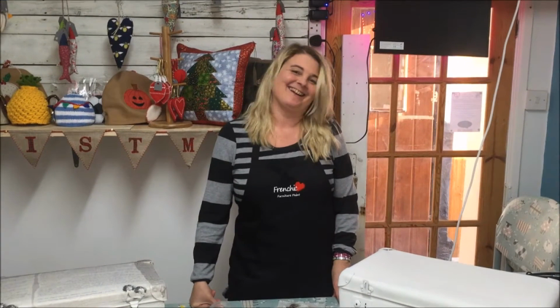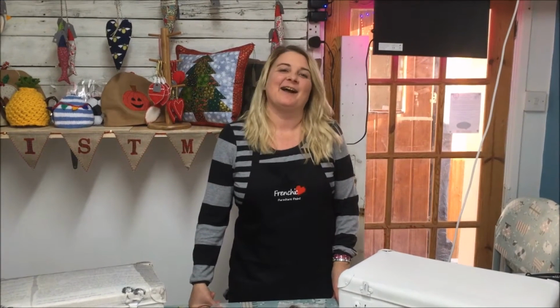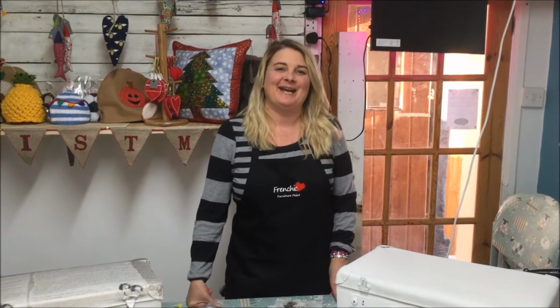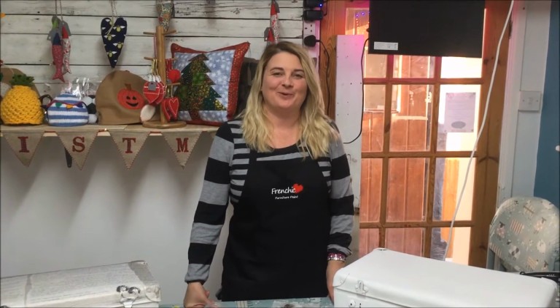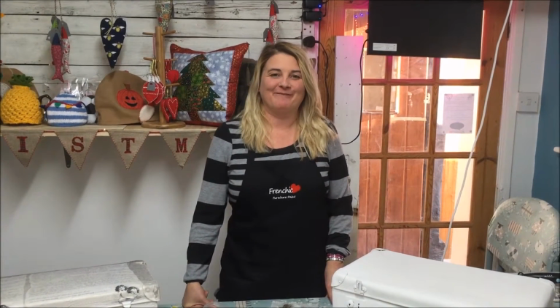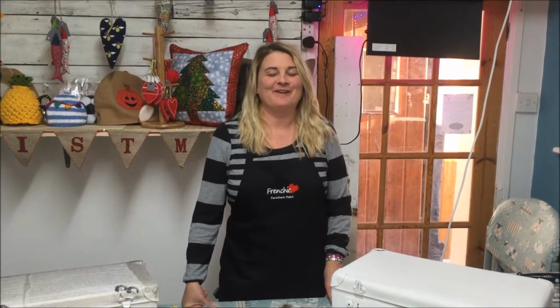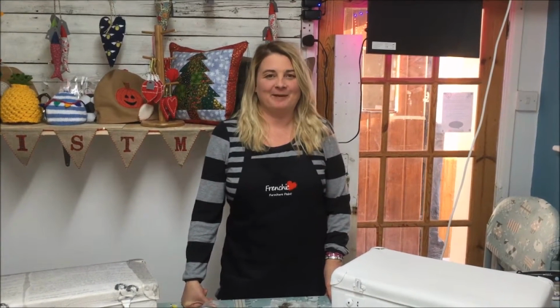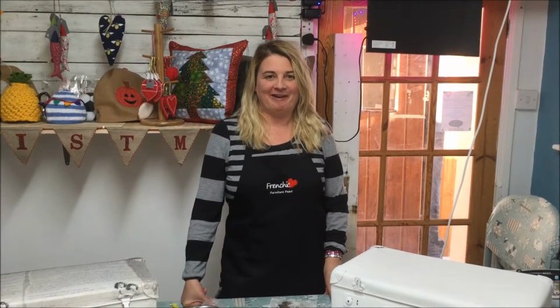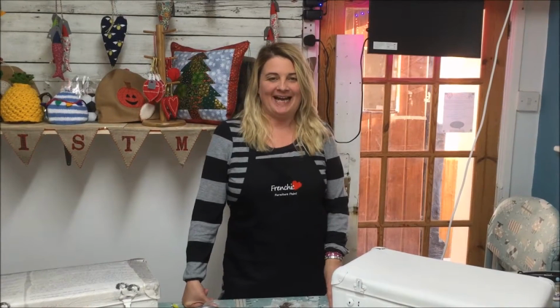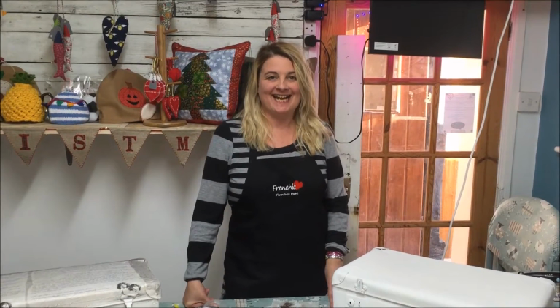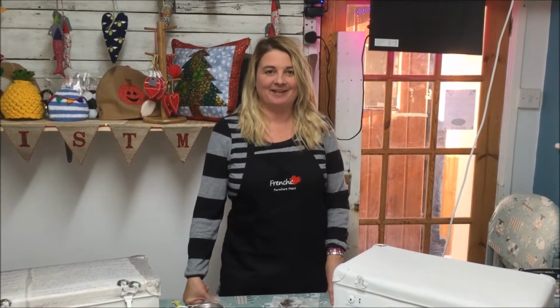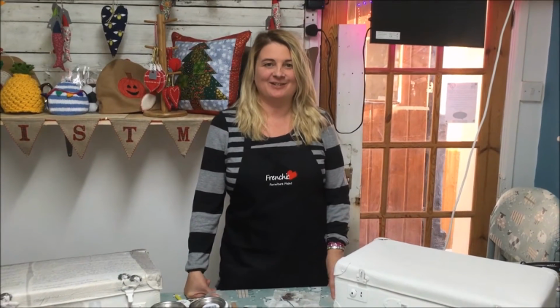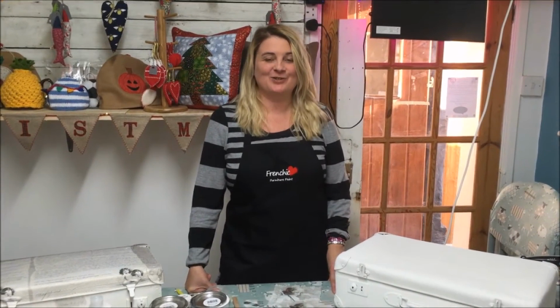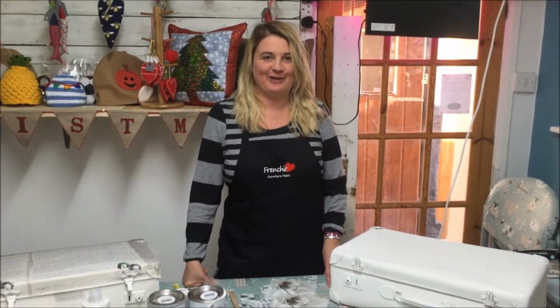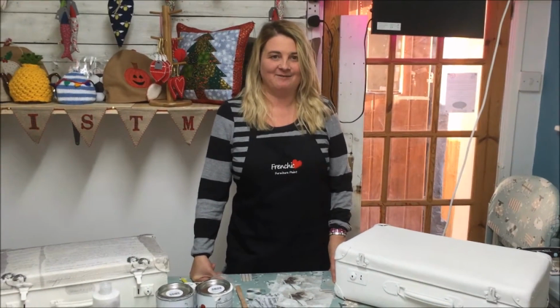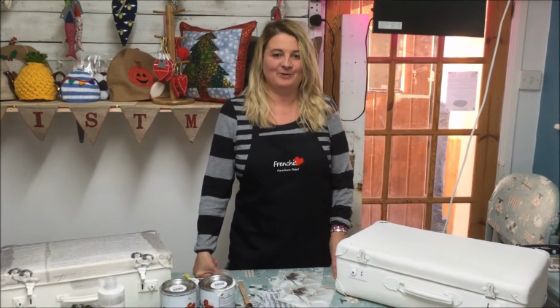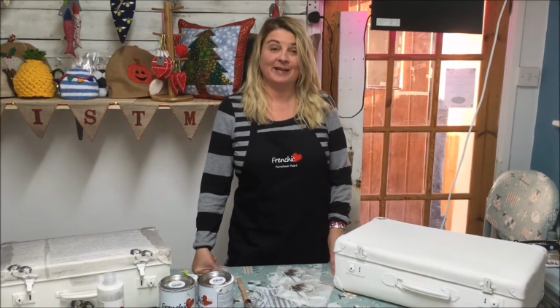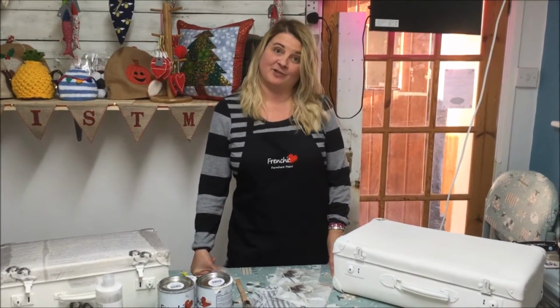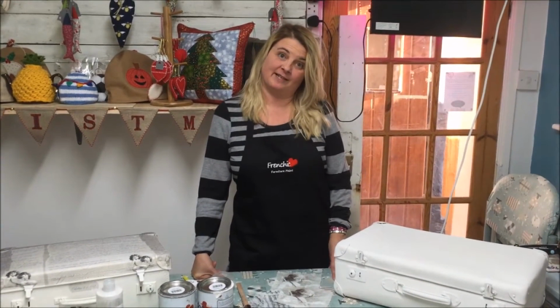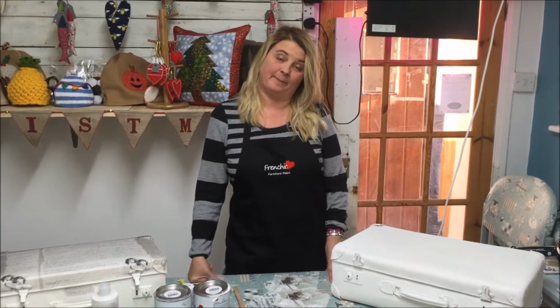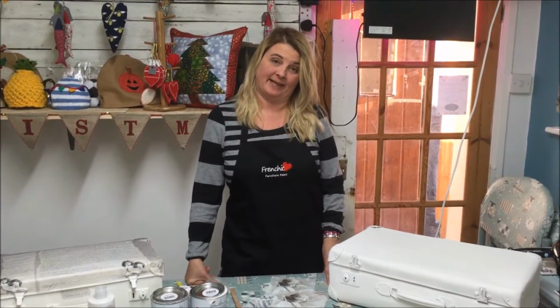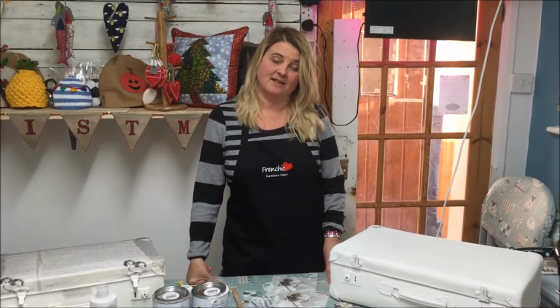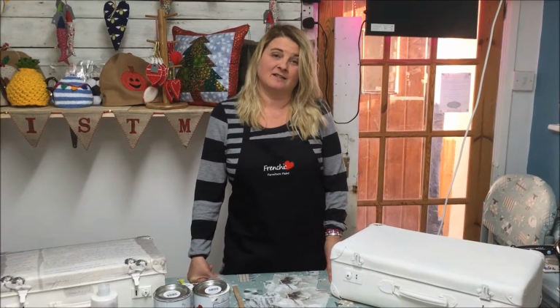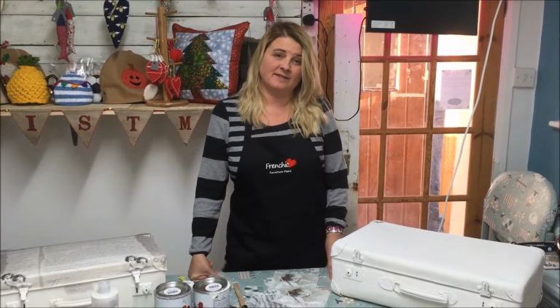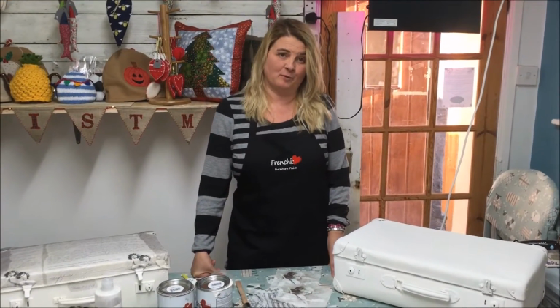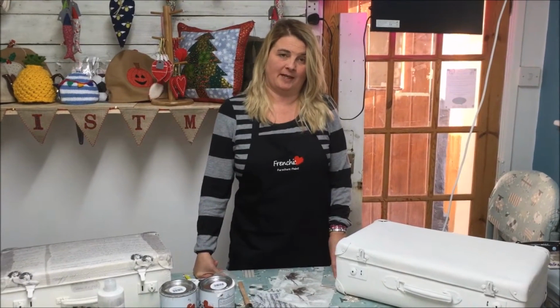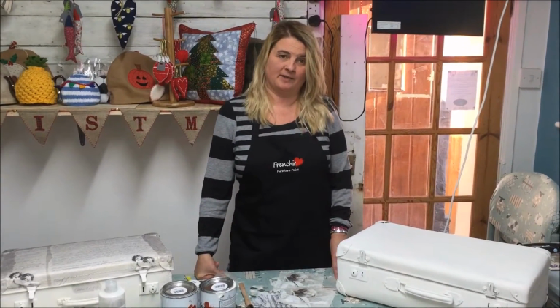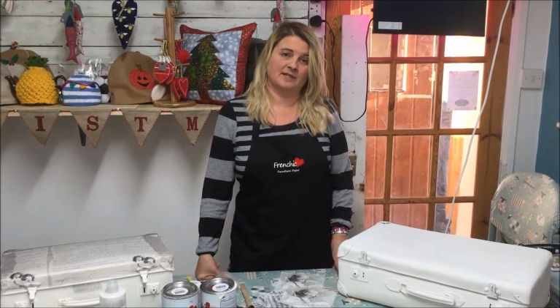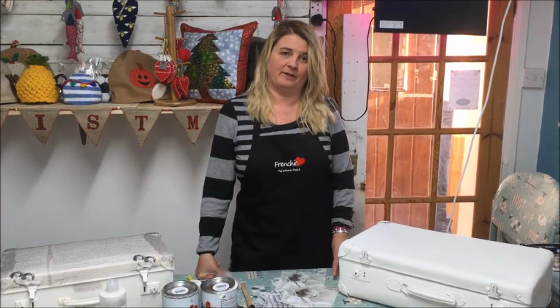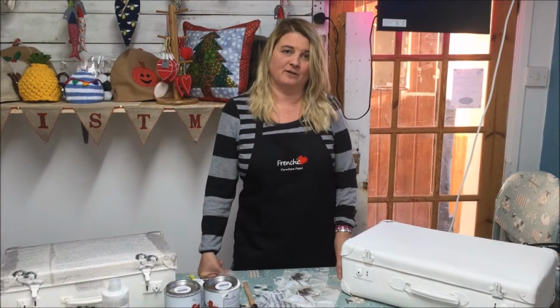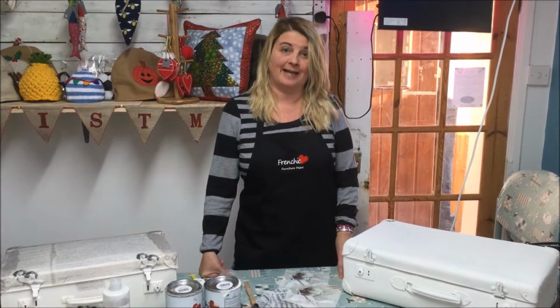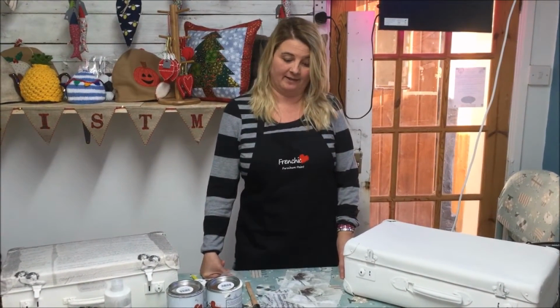Hi, my name's Paula from Fleury Chic Emporium and today I'm going to show you how to do decoupage using paper napkins. There are lots of different forms of decoupage but today we're going to focus on napkins.